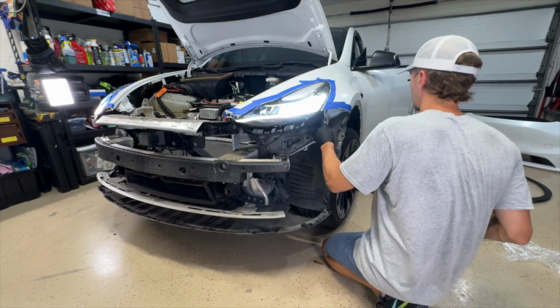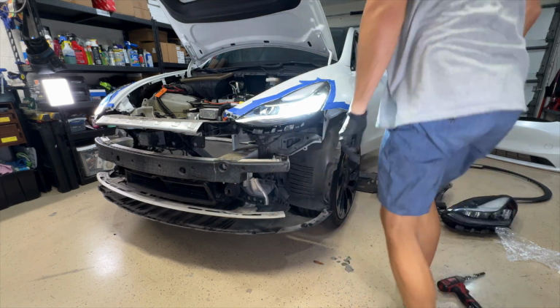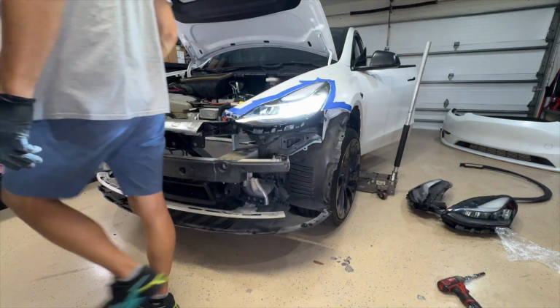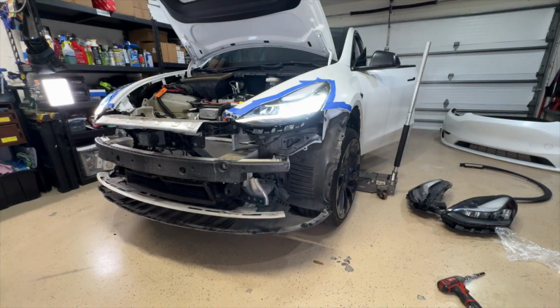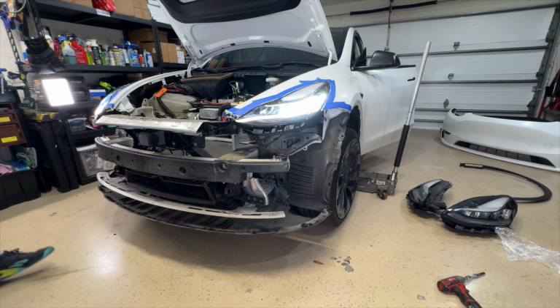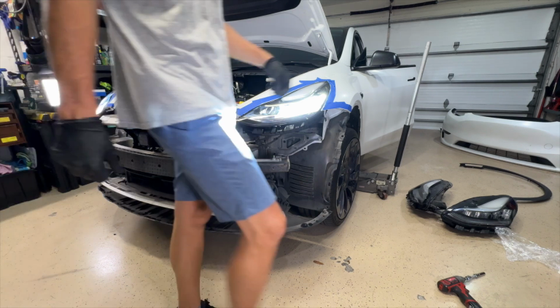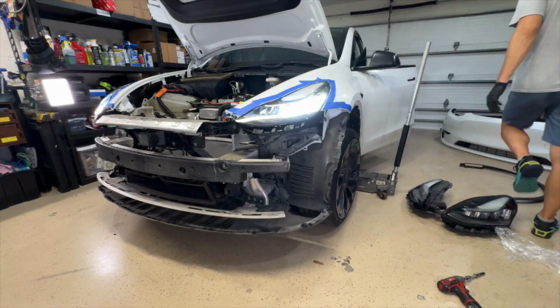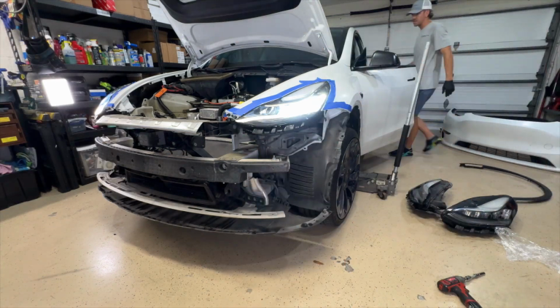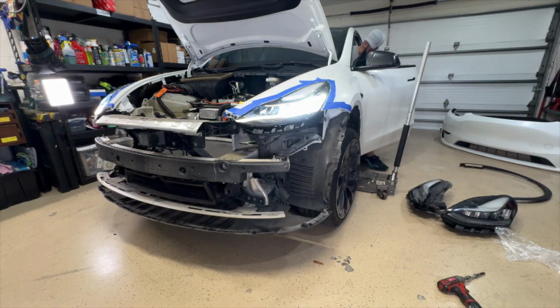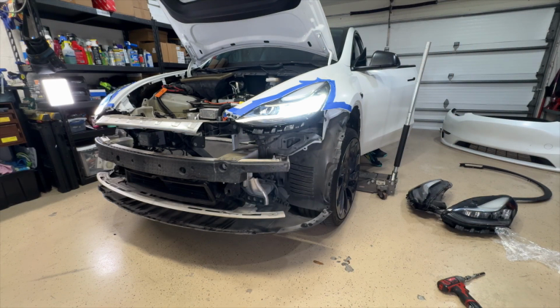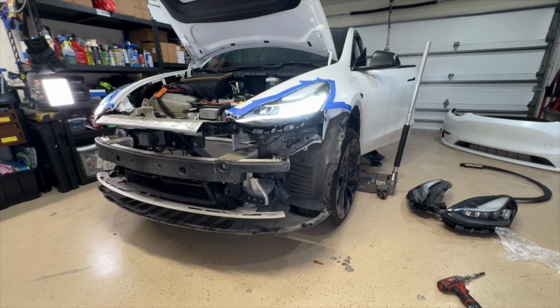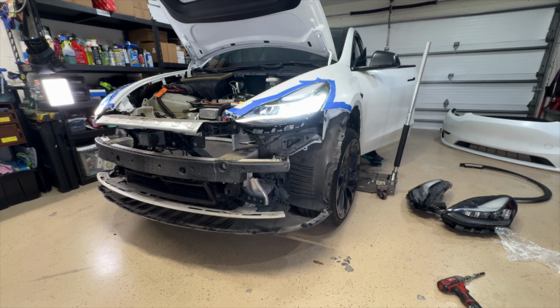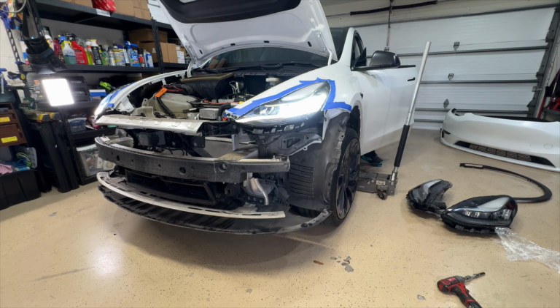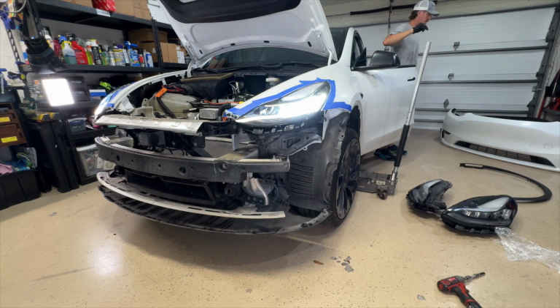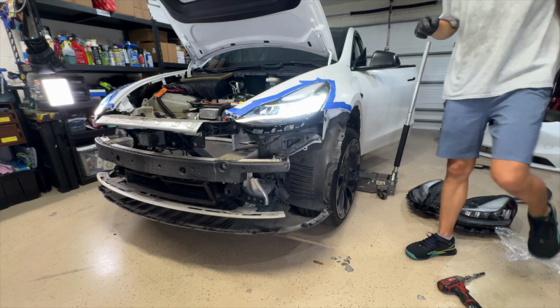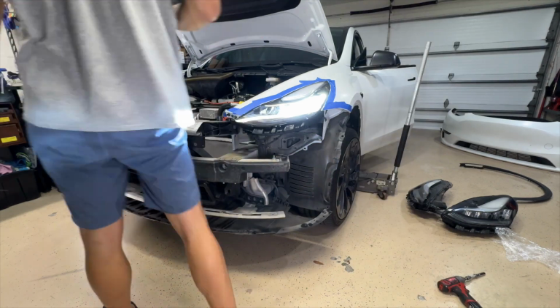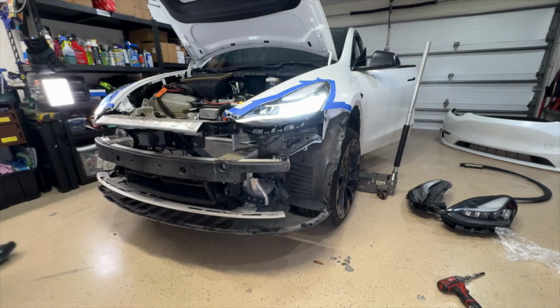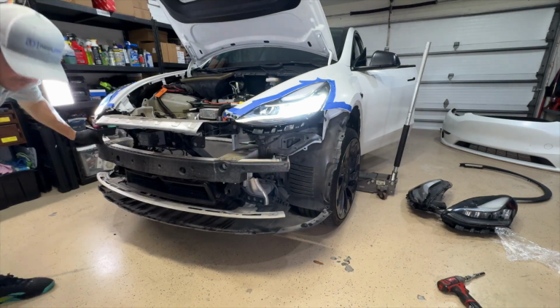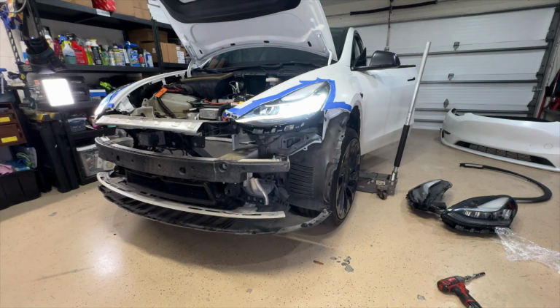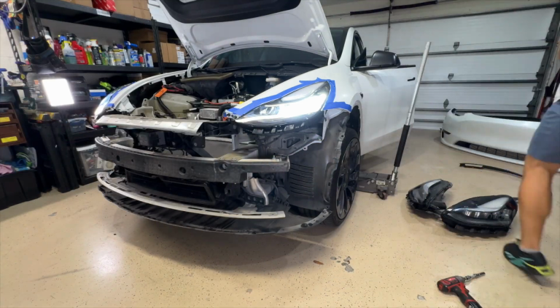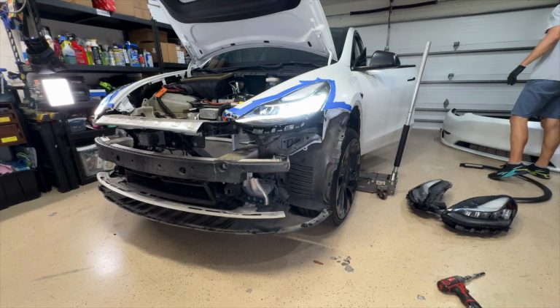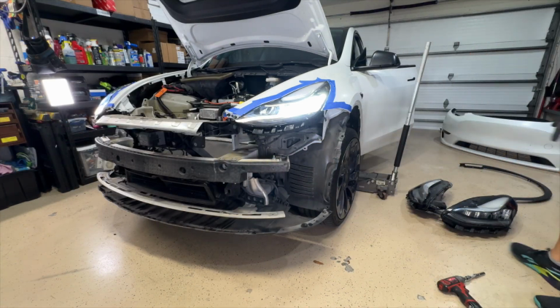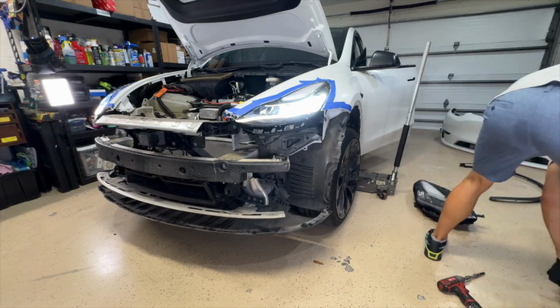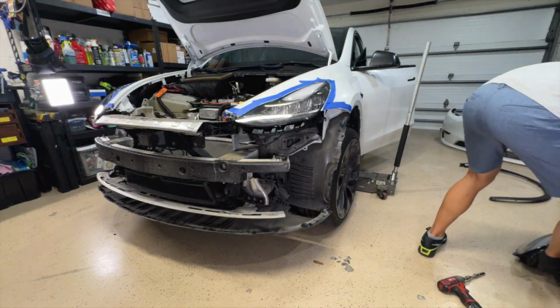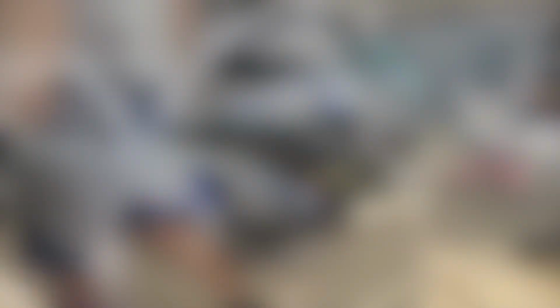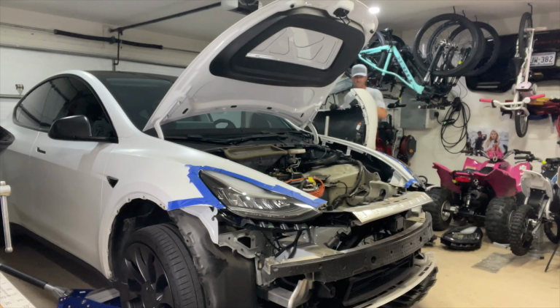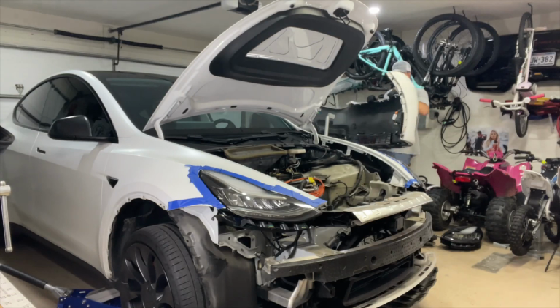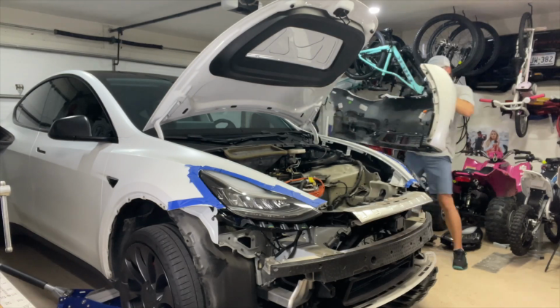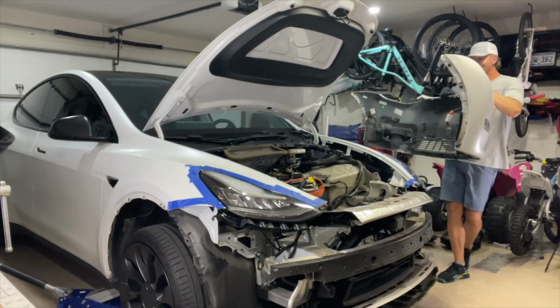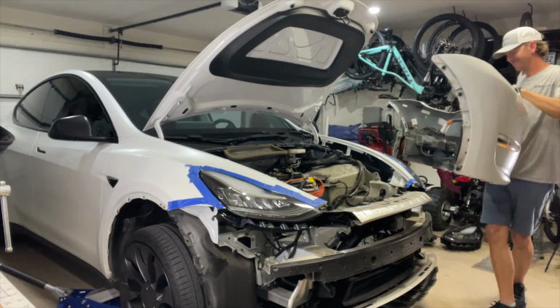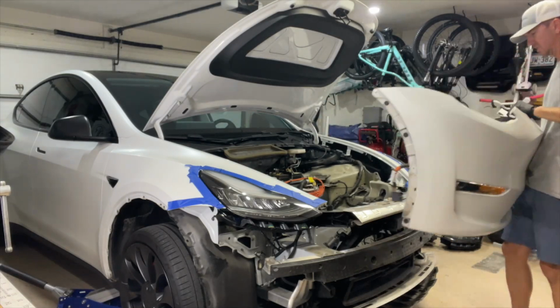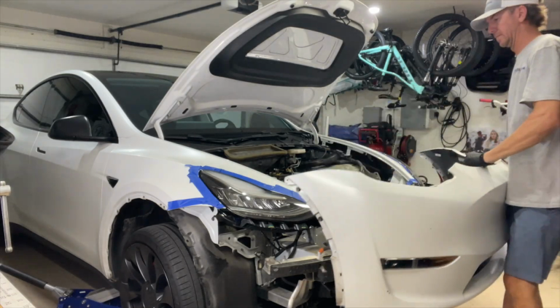Now this is where the headlights just randomly kicked on. You can do it two different ways — you can swap over the ECU from the old headlights to the new headlights, or what I did, I just pushed new software to the car.